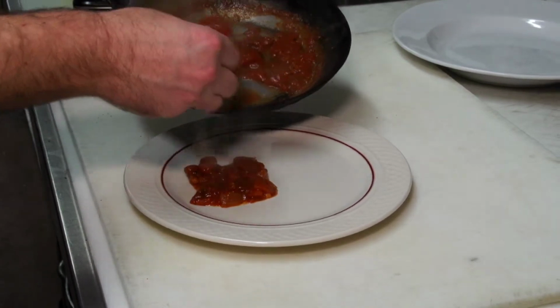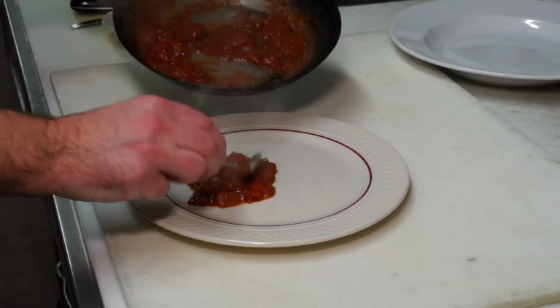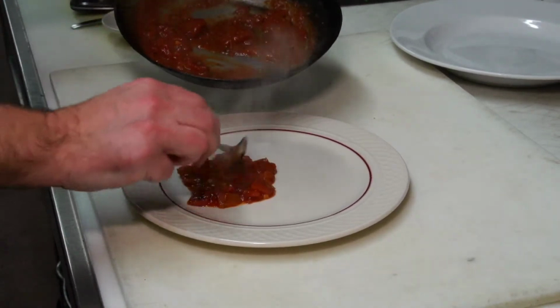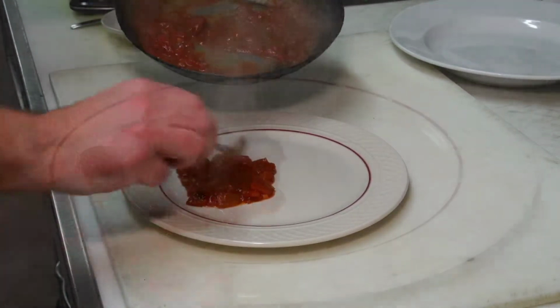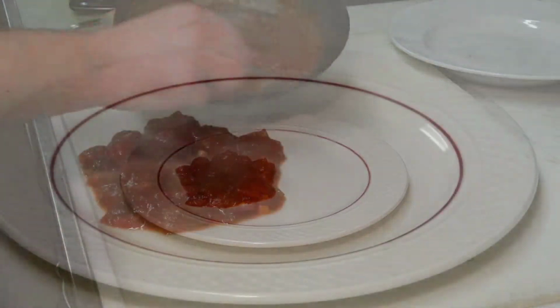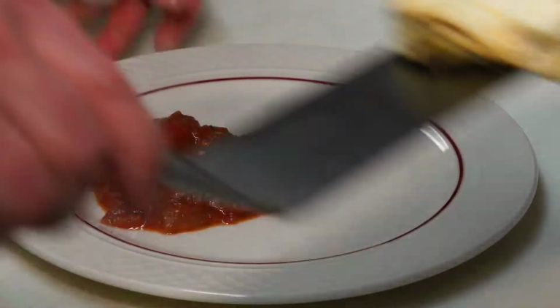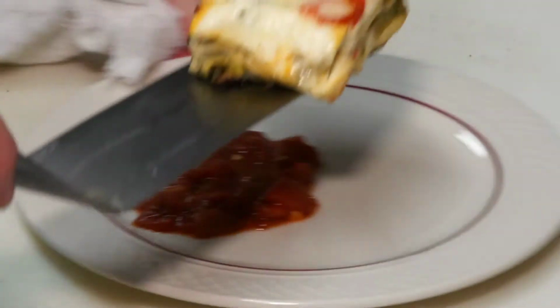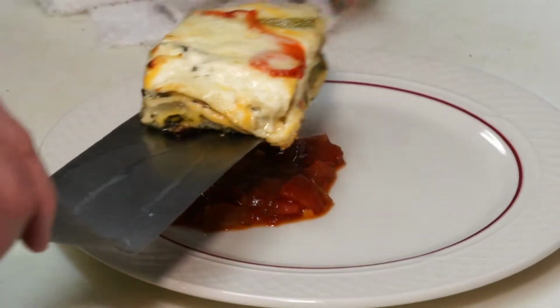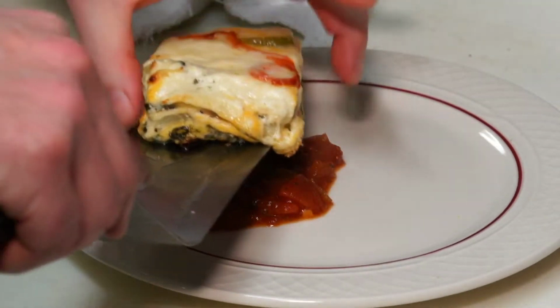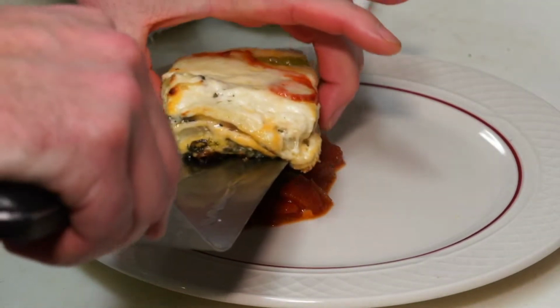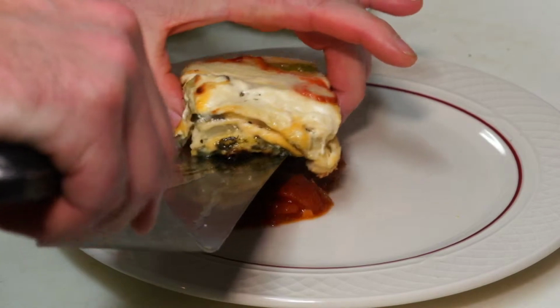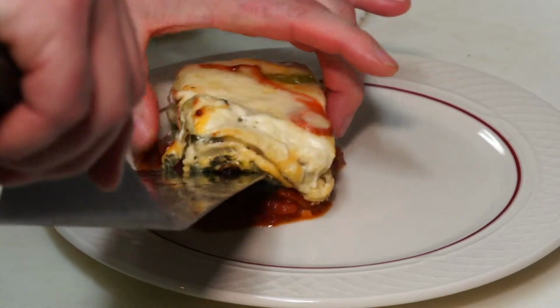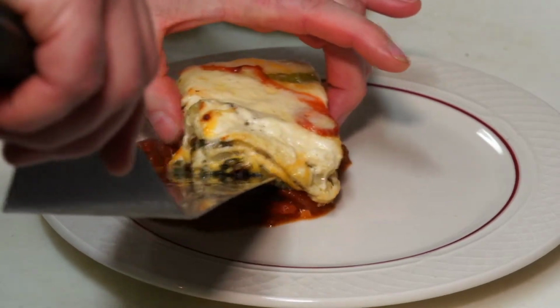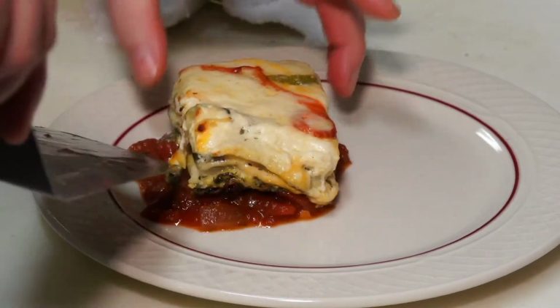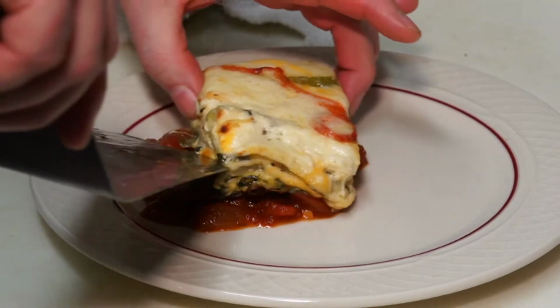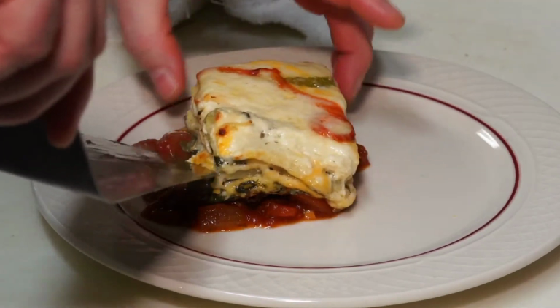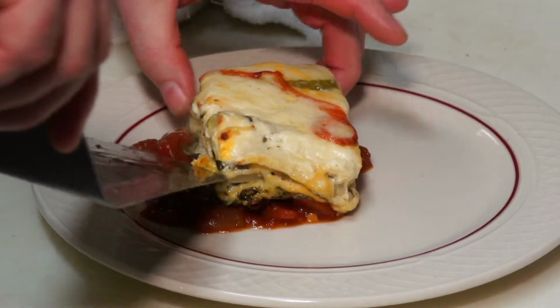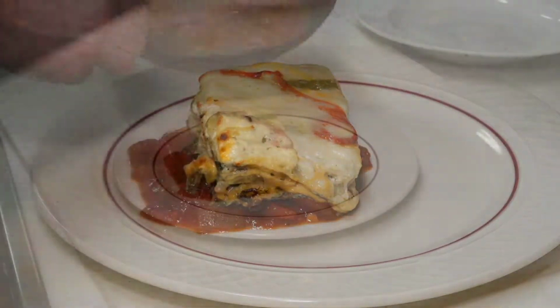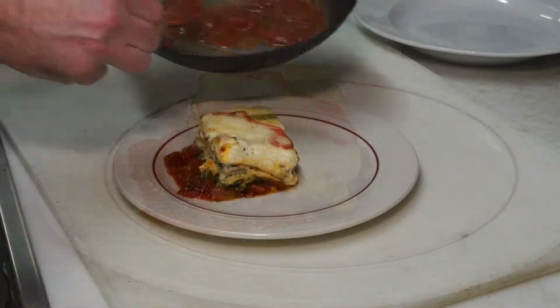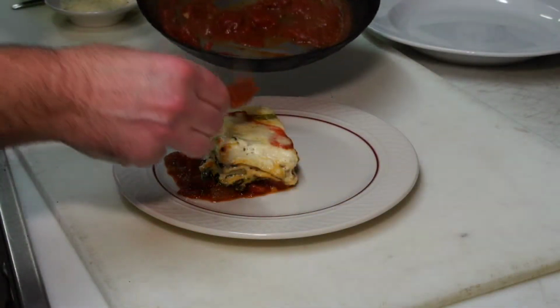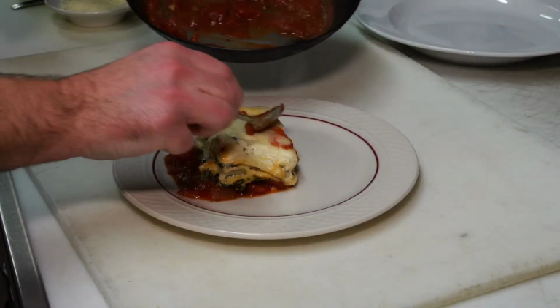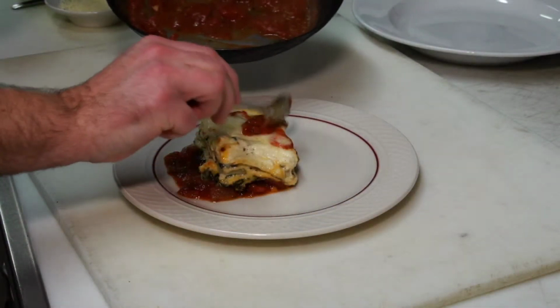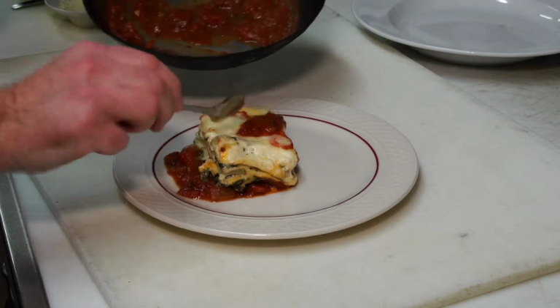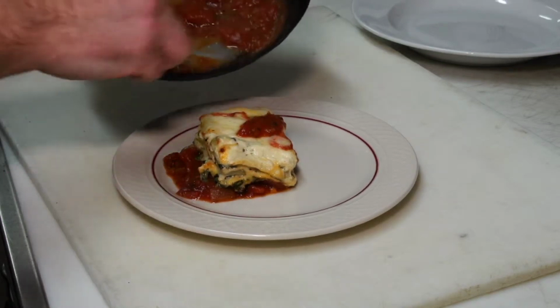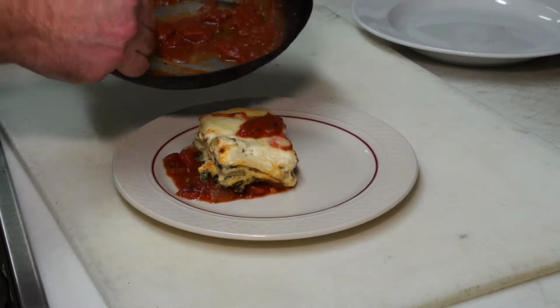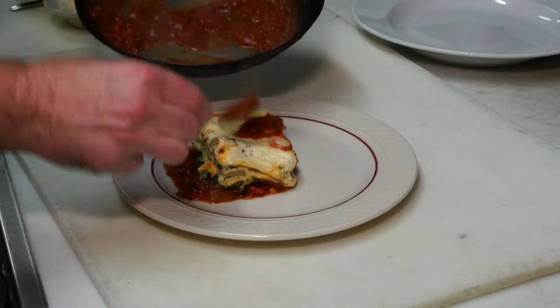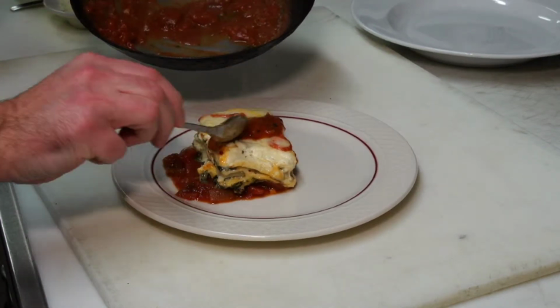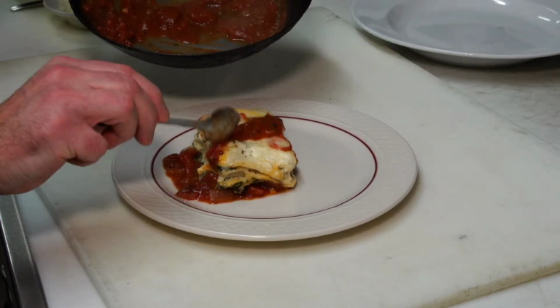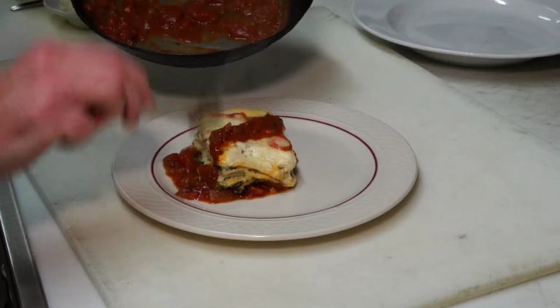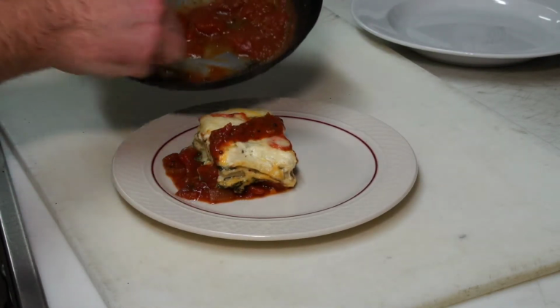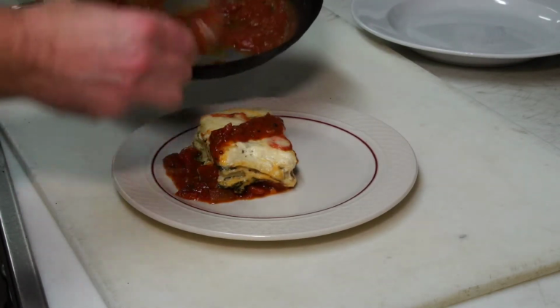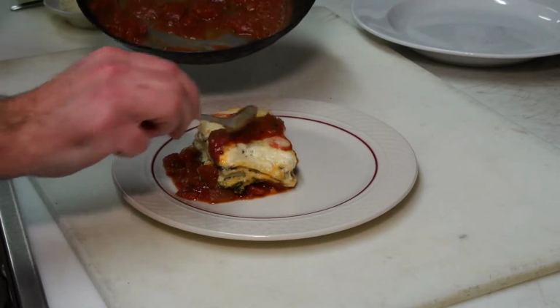We're going to take our lasagna and place it right on top. Then I'm just going to nappe this sauce kind of right over the top like that.